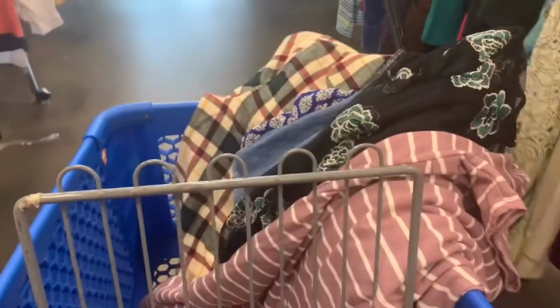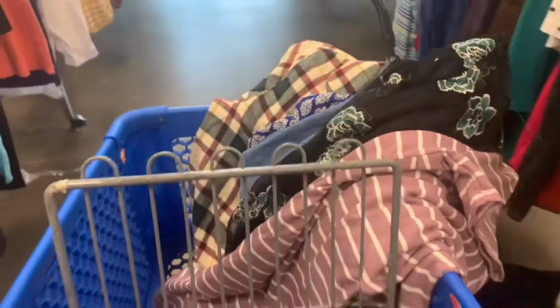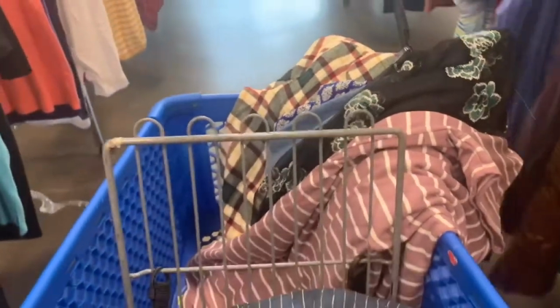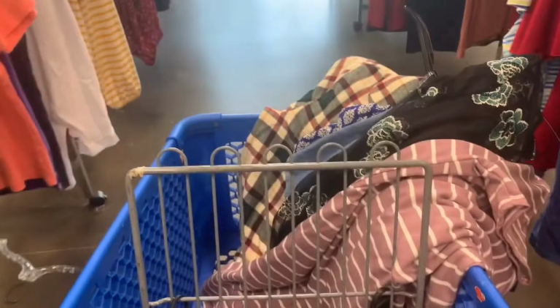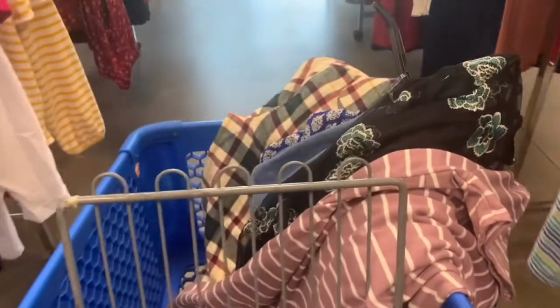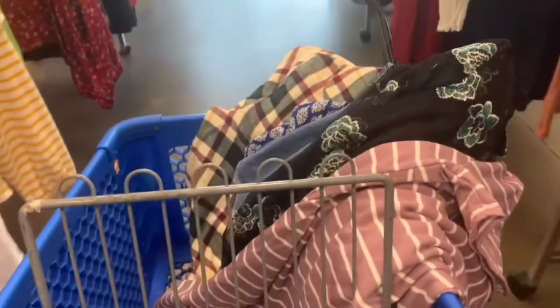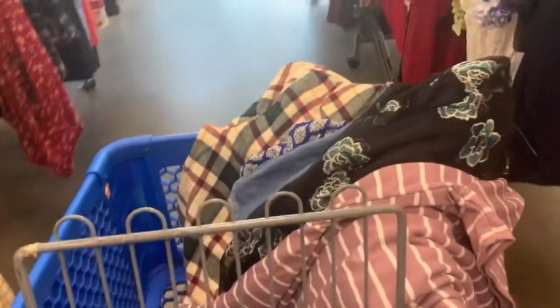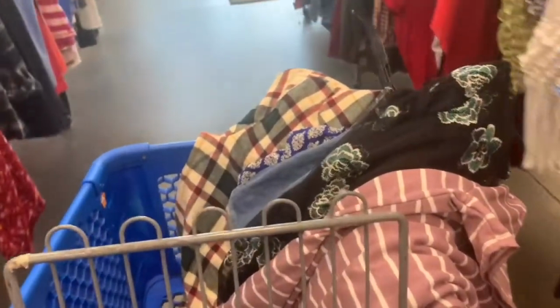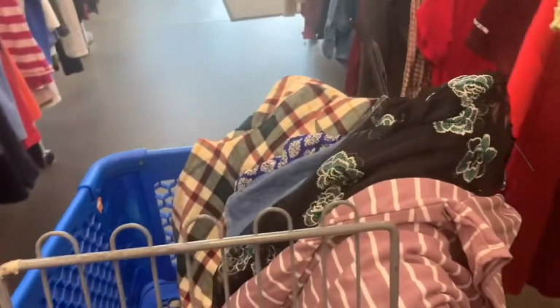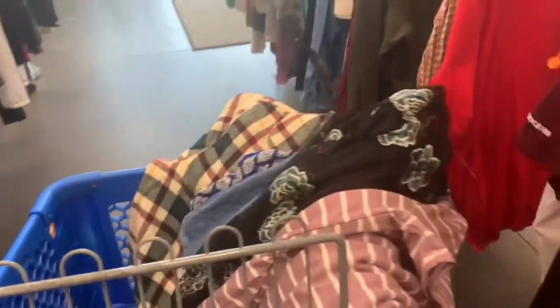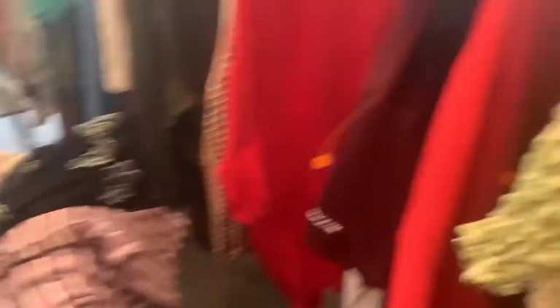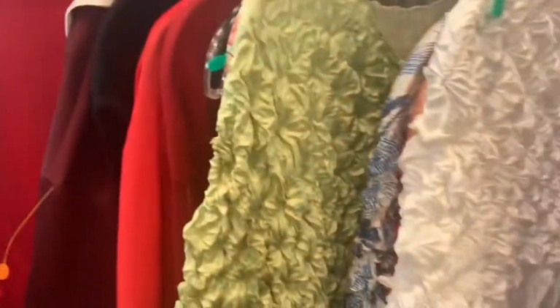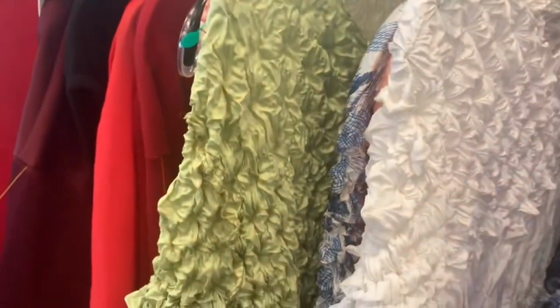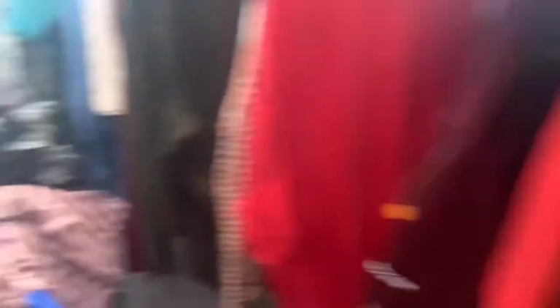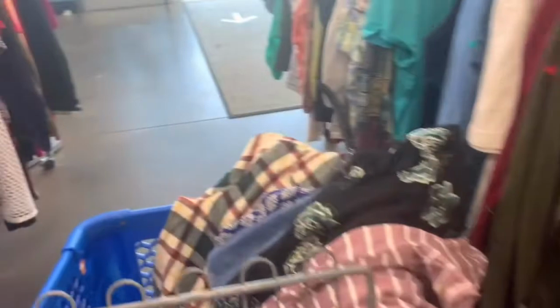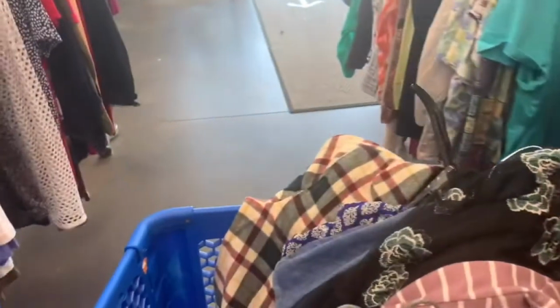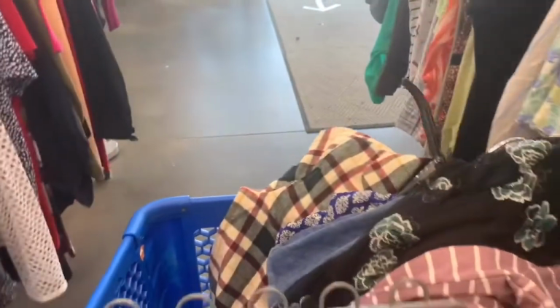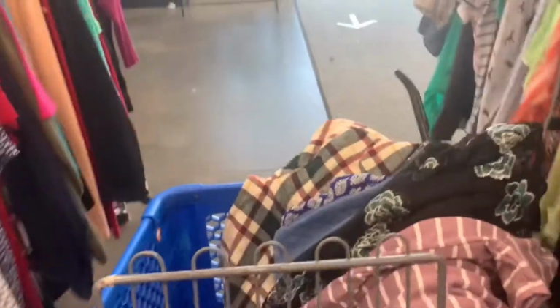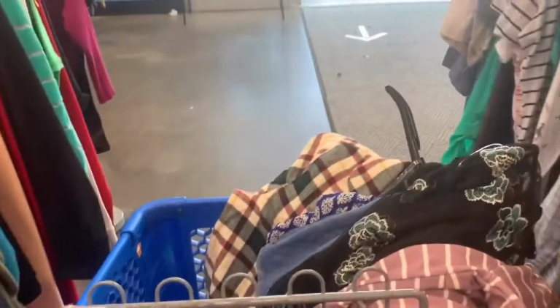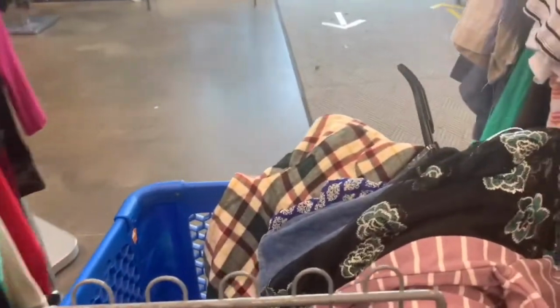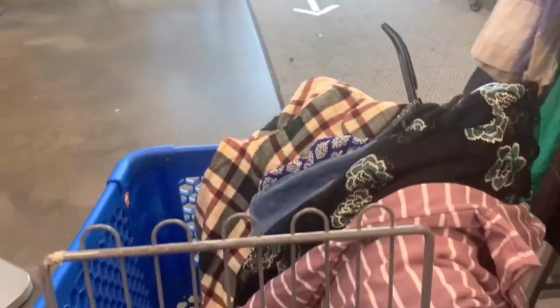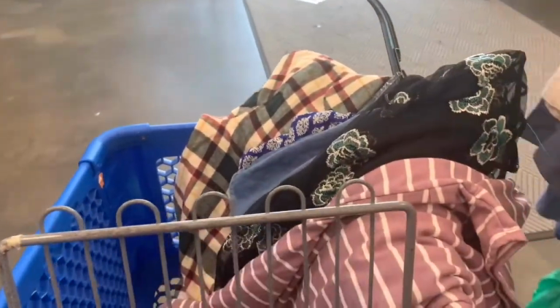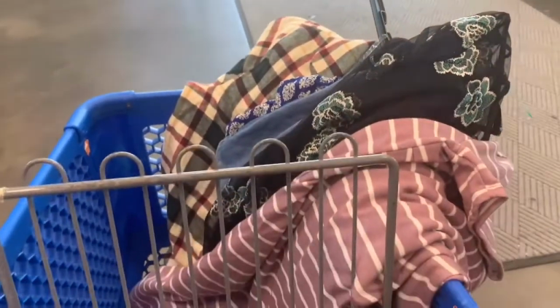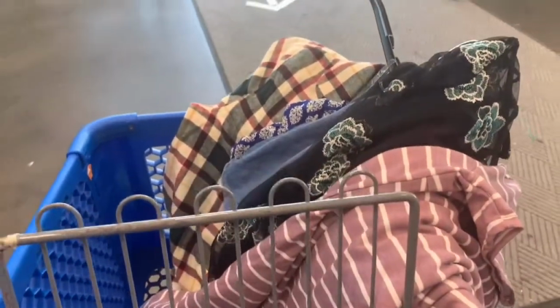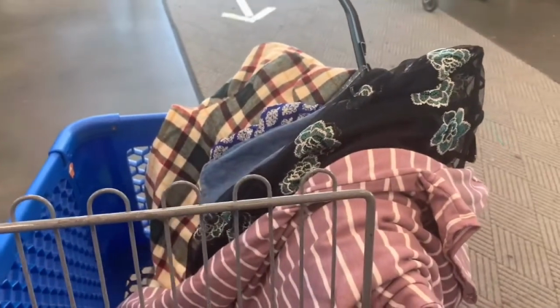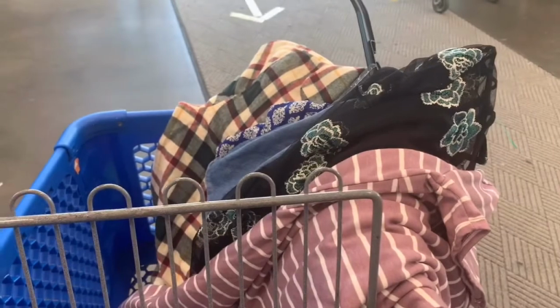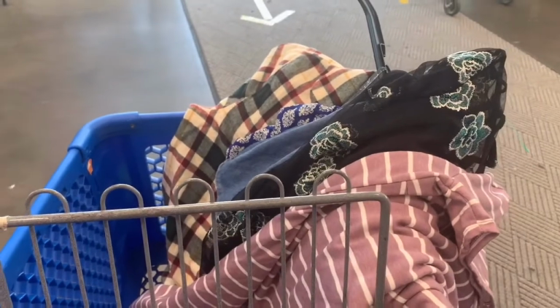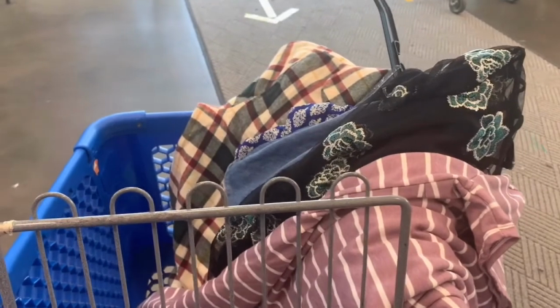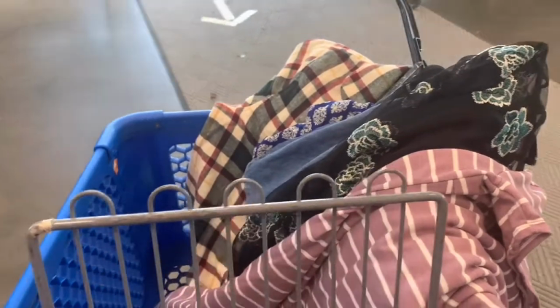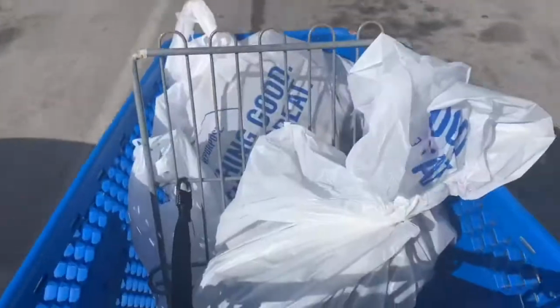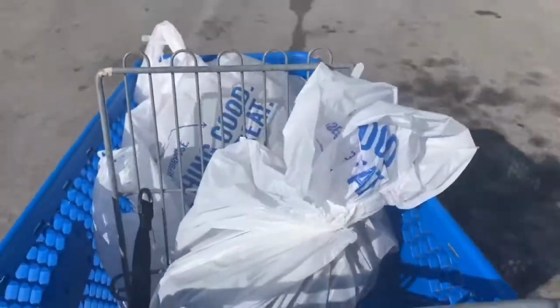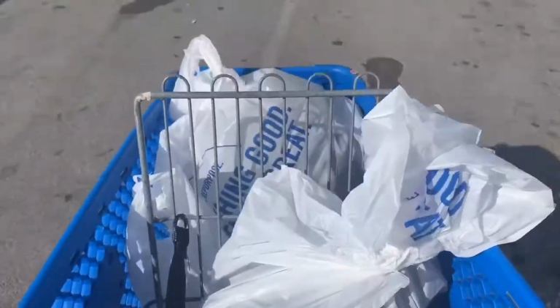Now y'all gonna see why I said this video is ghetto, because I kind of forgot to do an after video. So I'm just gonna show y'all the little outfits I wore since this trip — let's go!